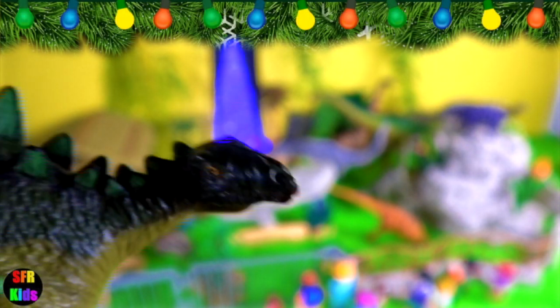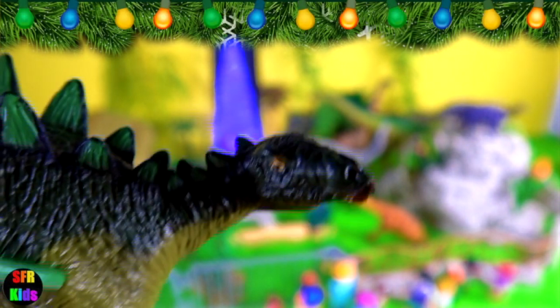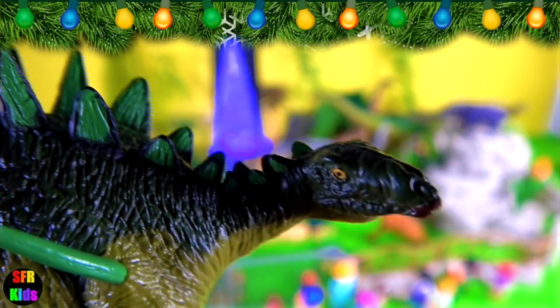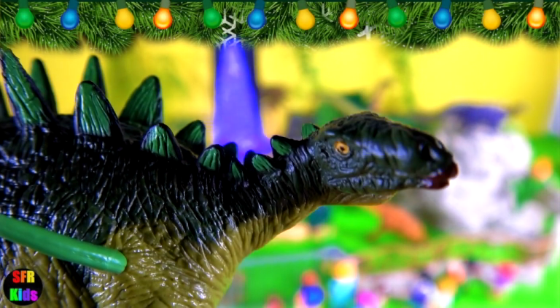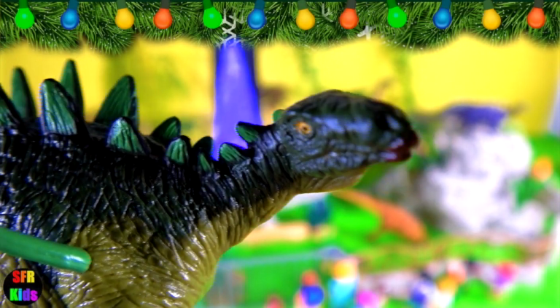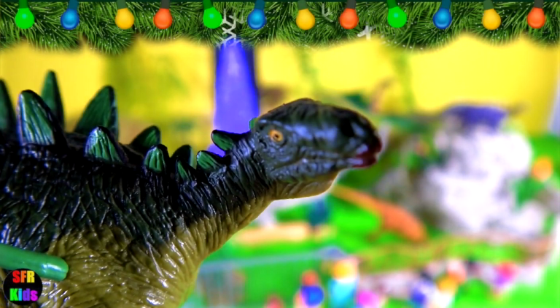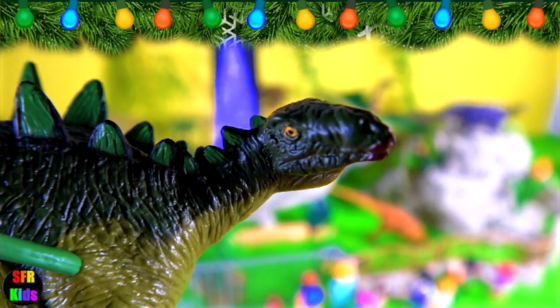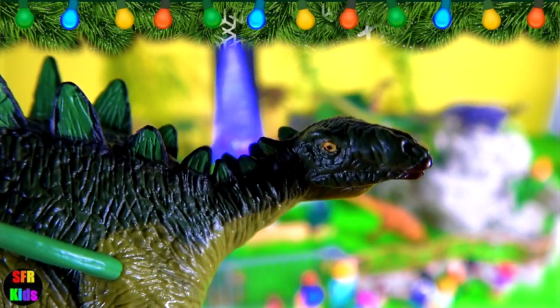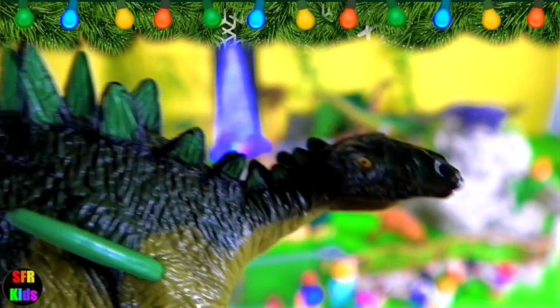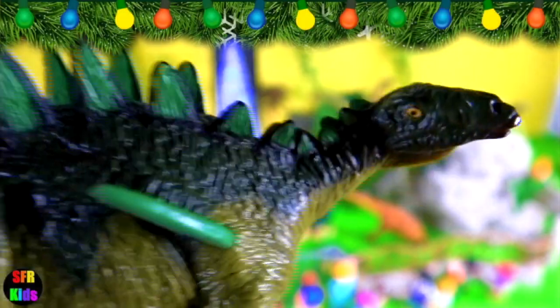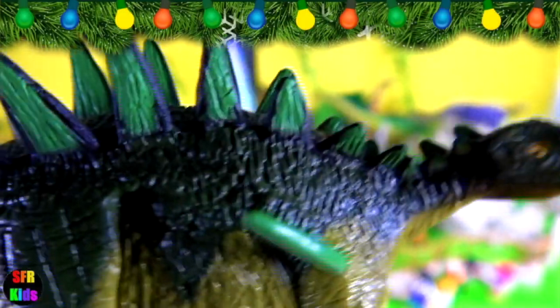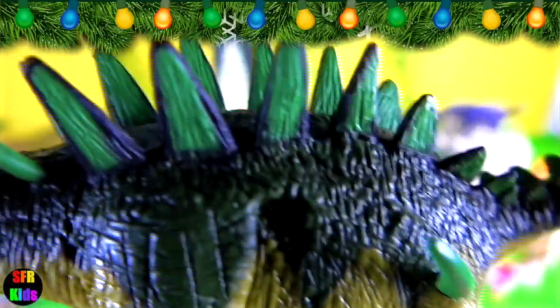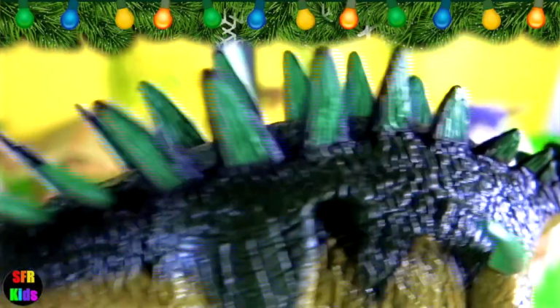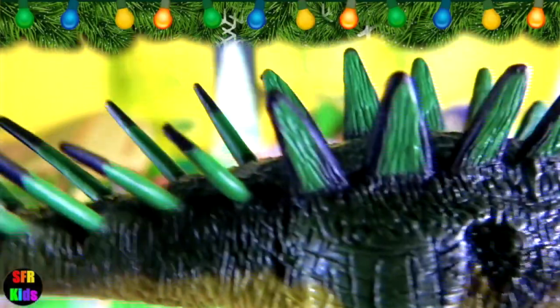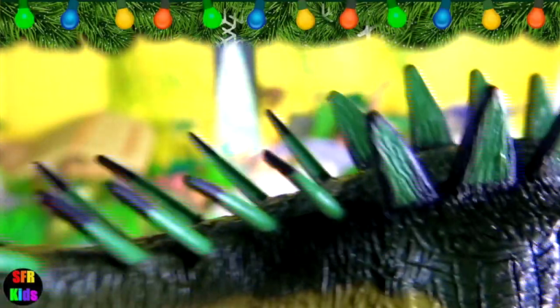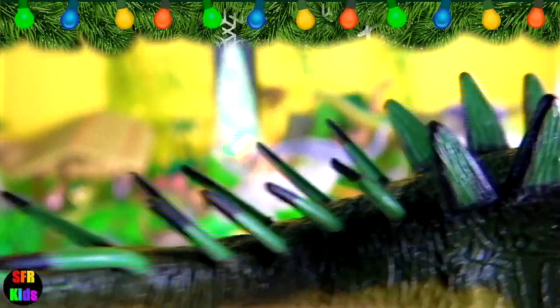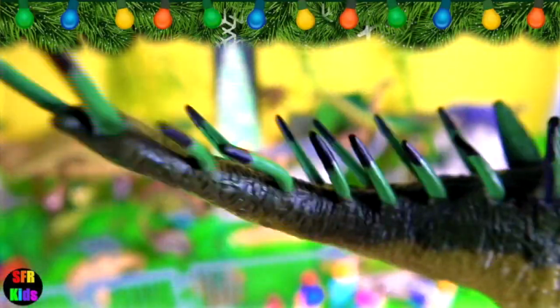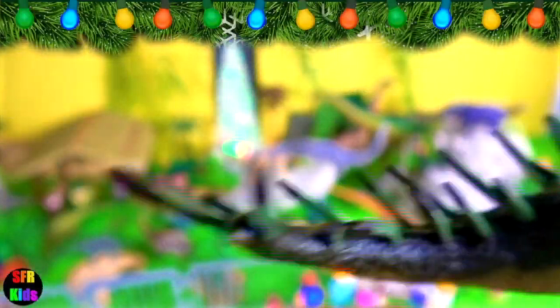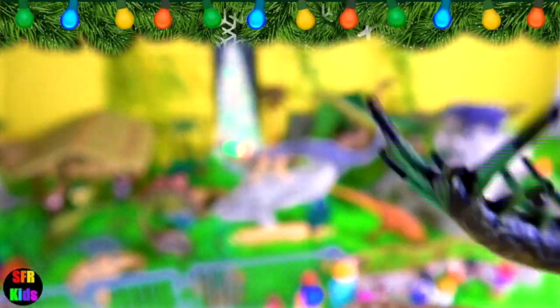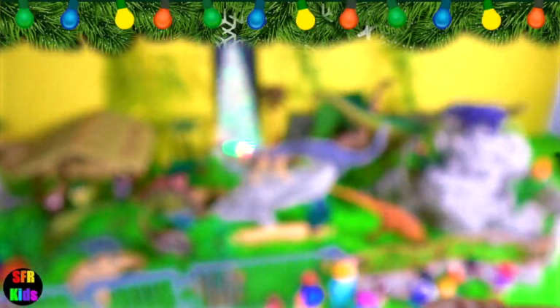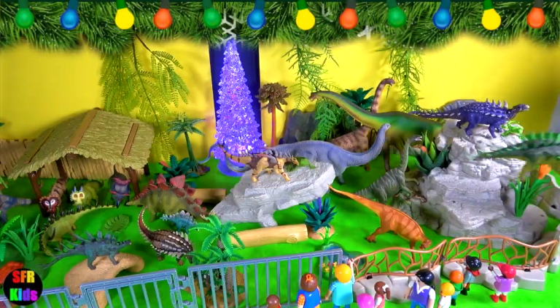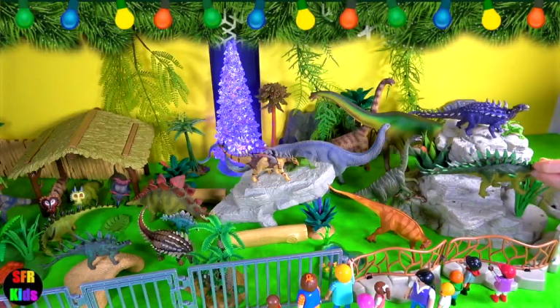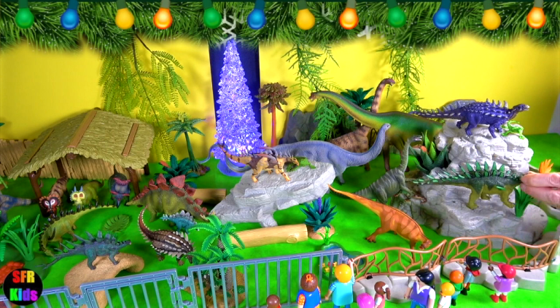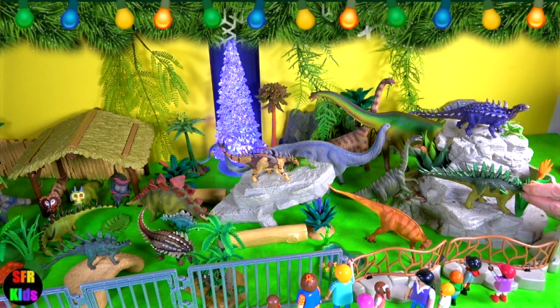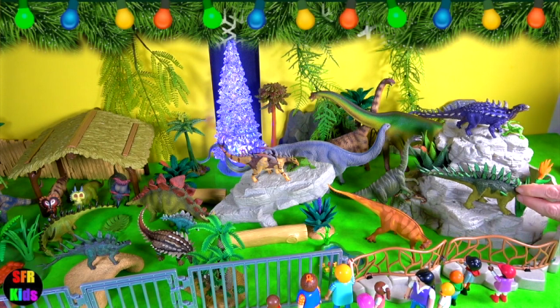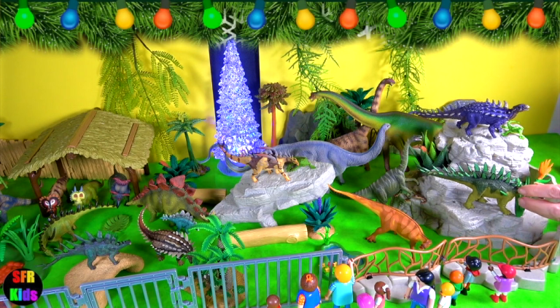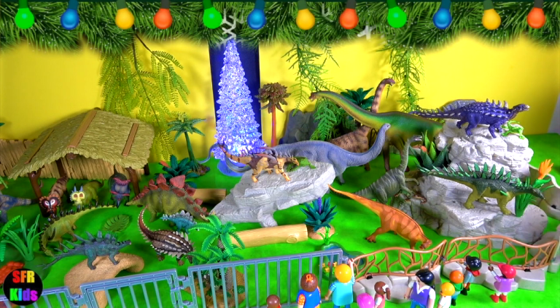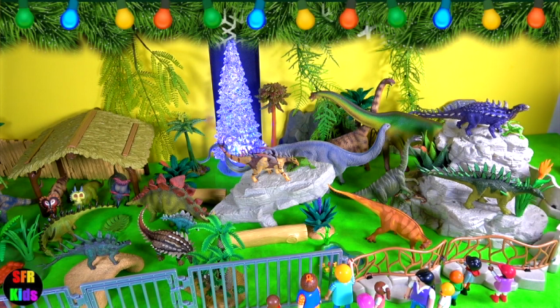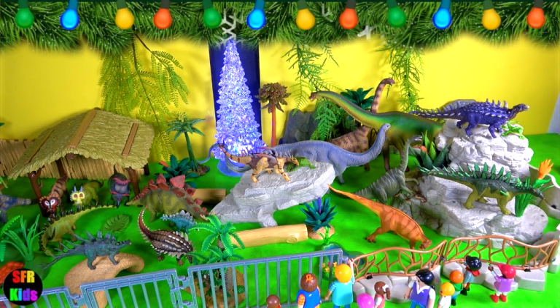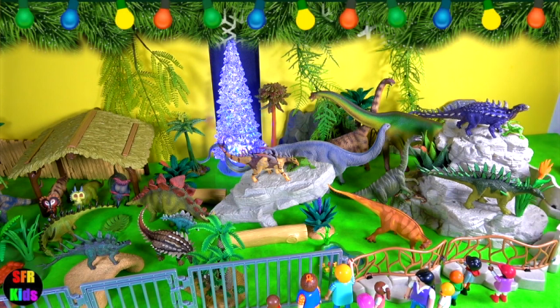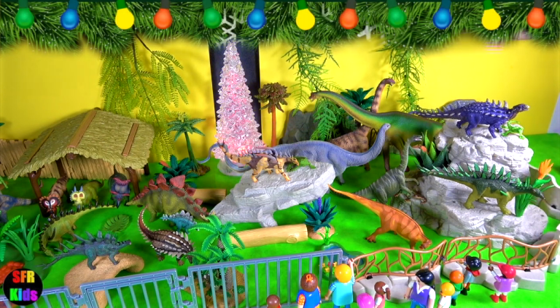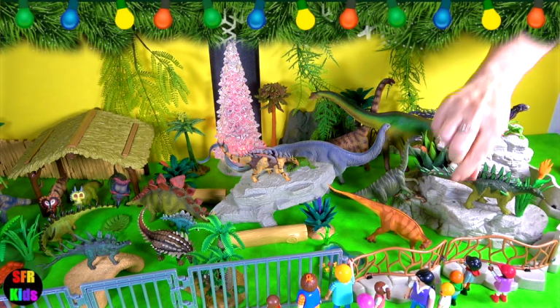It had many similarities to the African Kentrosaurus, which you'll get to see later. The tail spike had sharp cutting edges on its front and rear side.